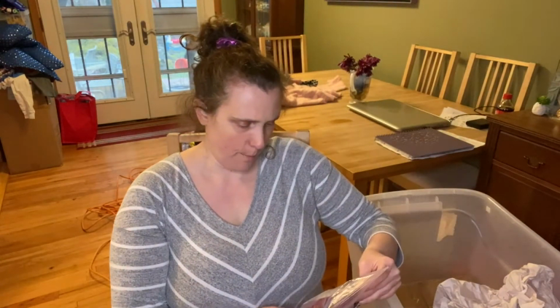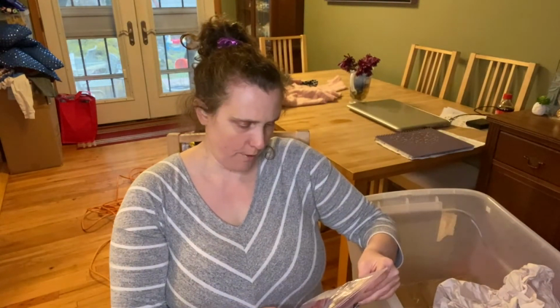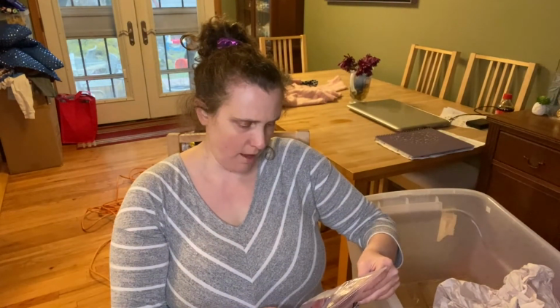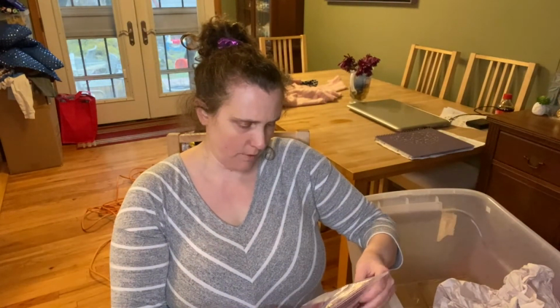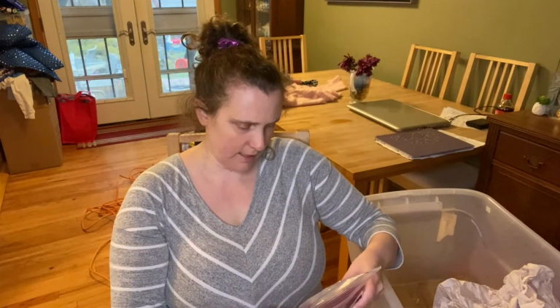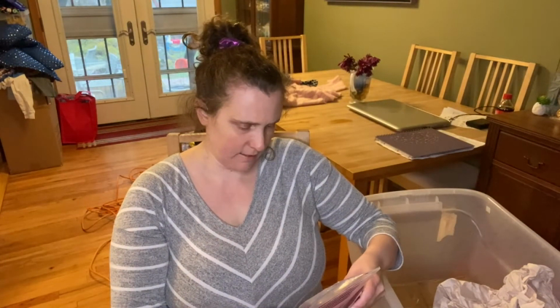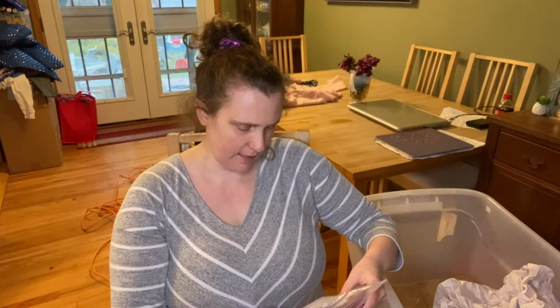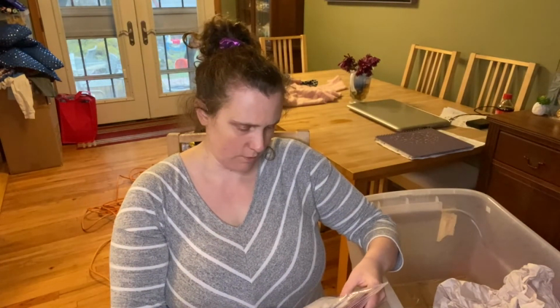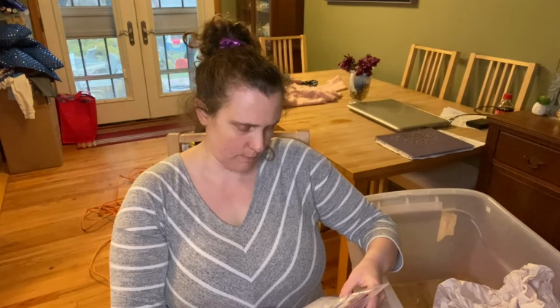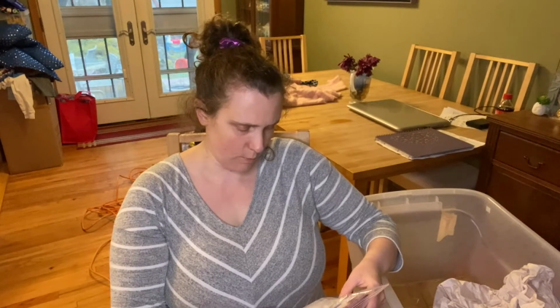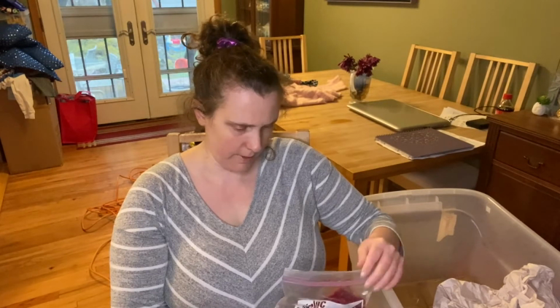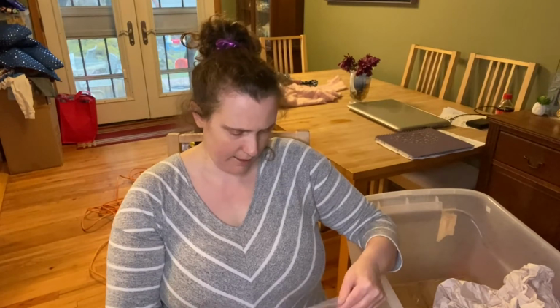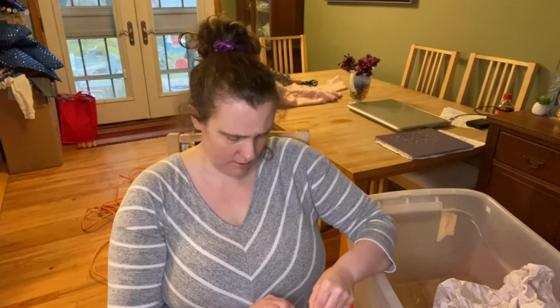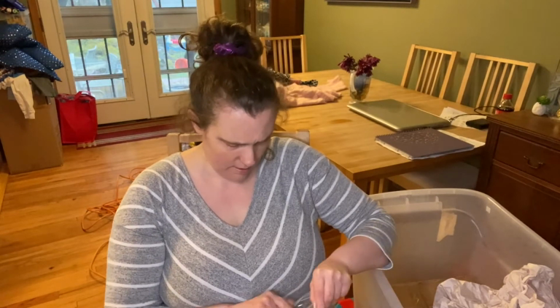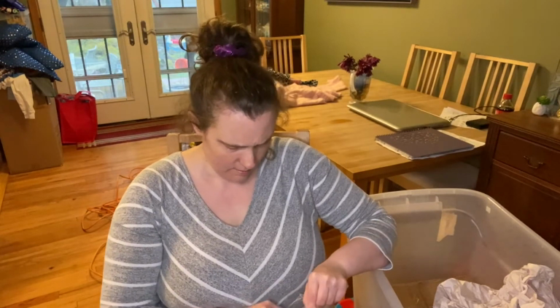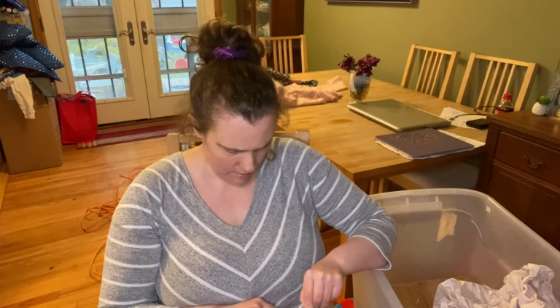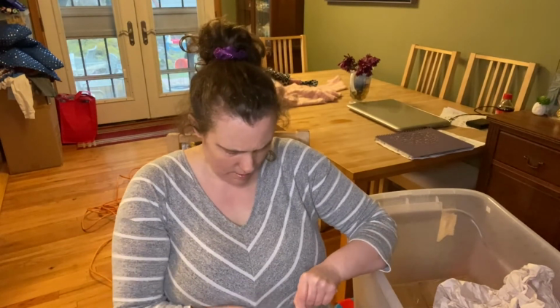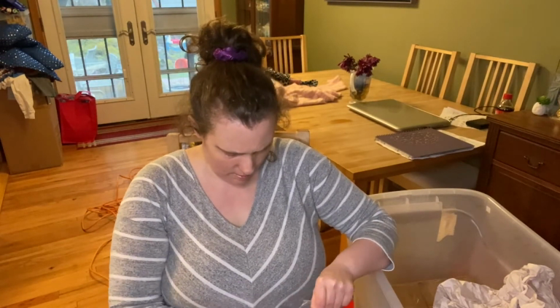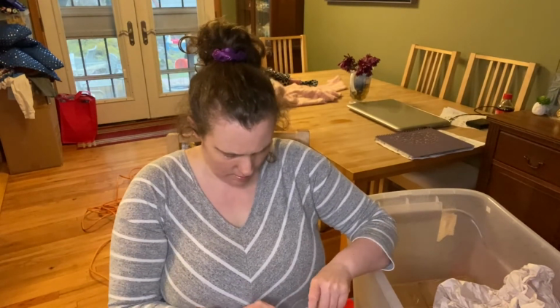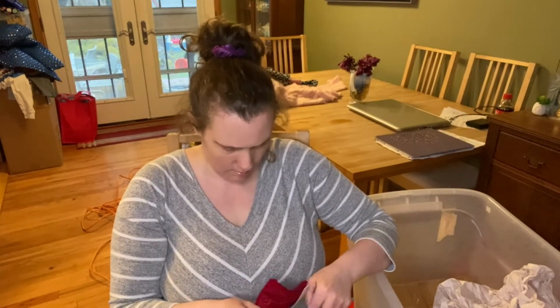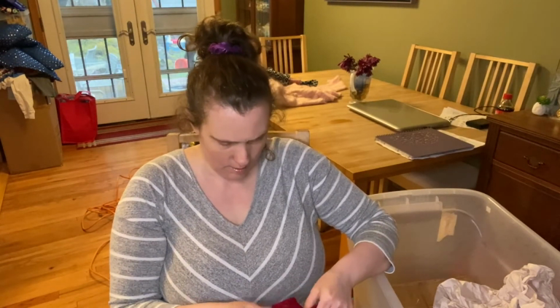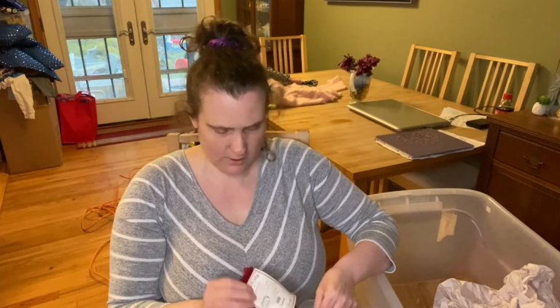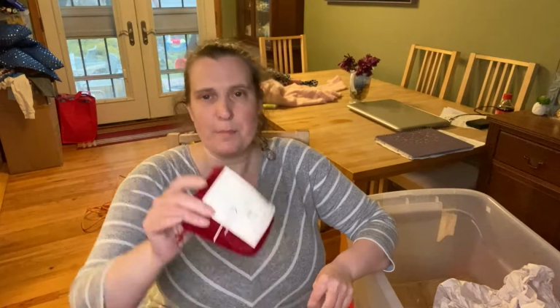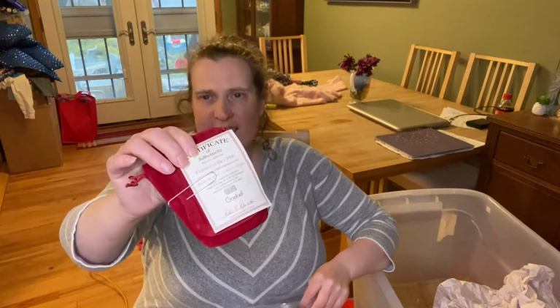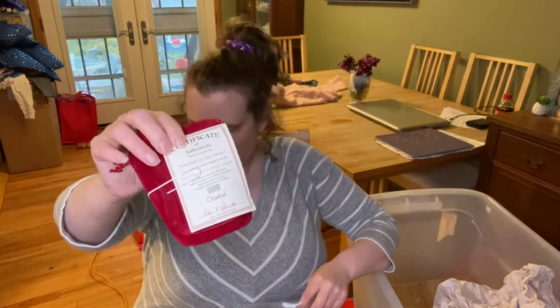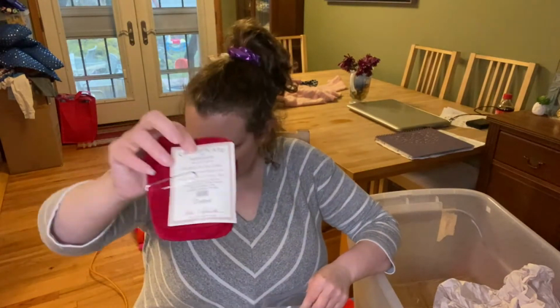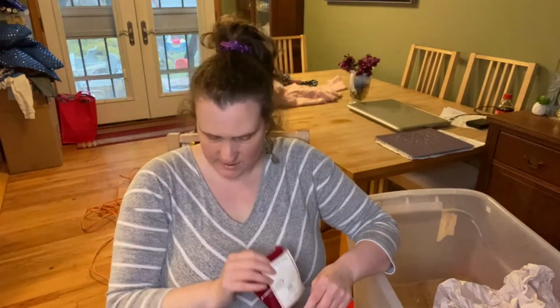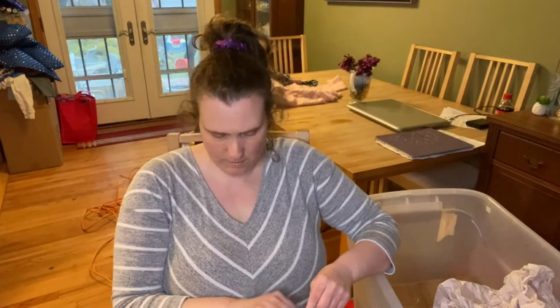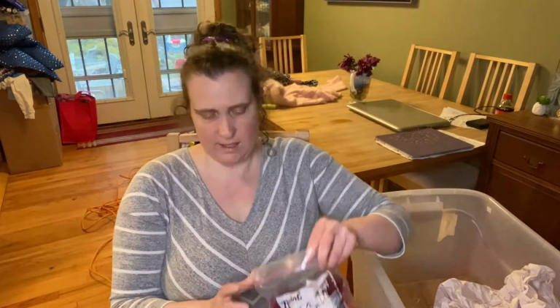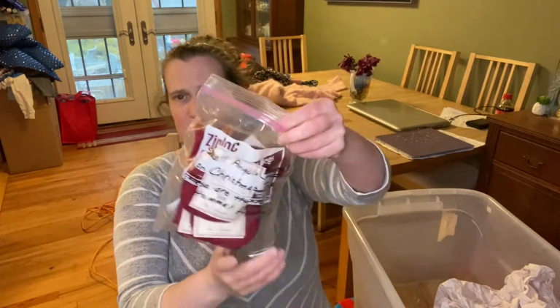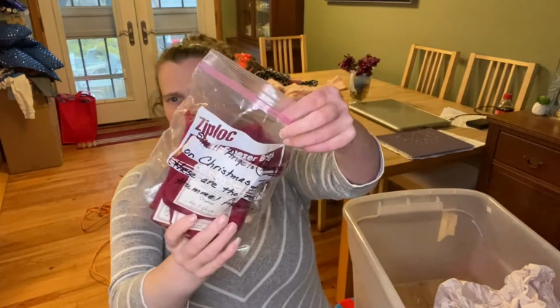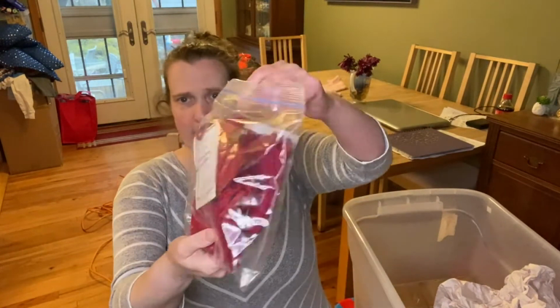Bertha Hummel's Little Angels special ornament collection. These are the bags for some ornaments that we'll be finding — little red bags.